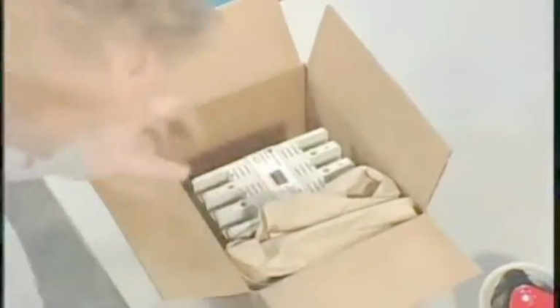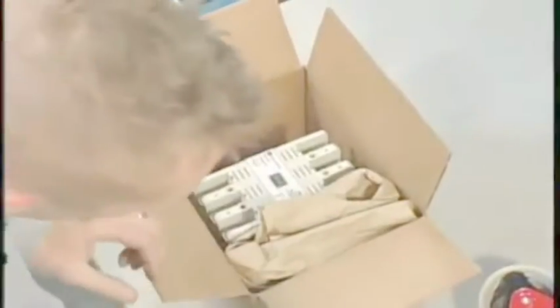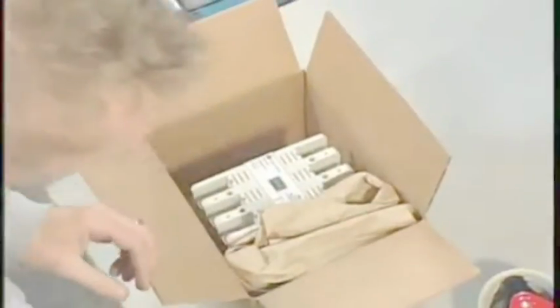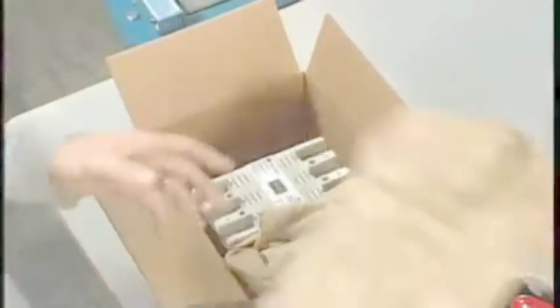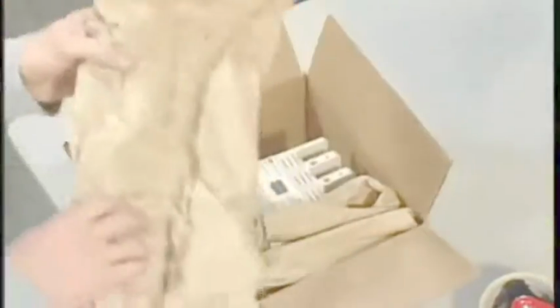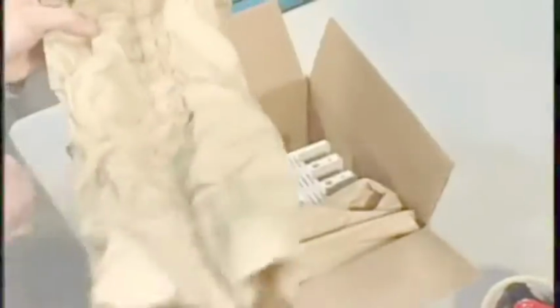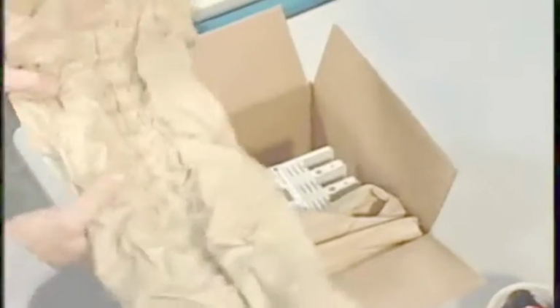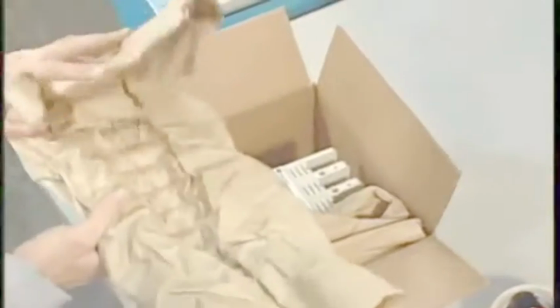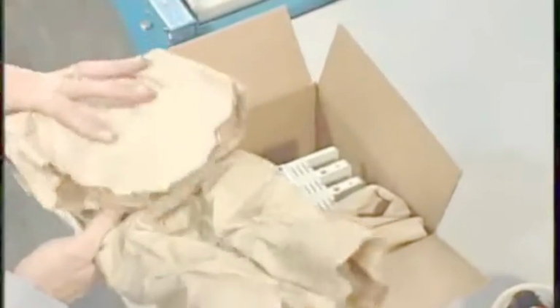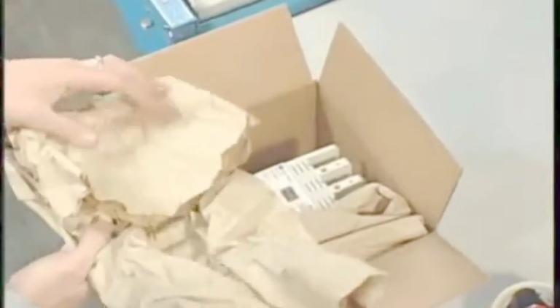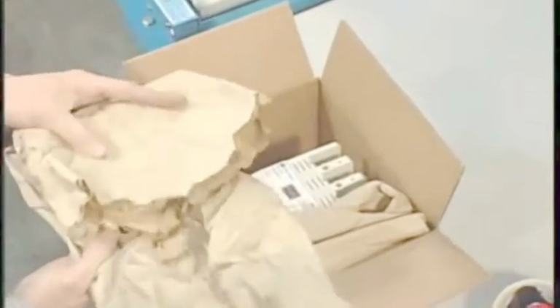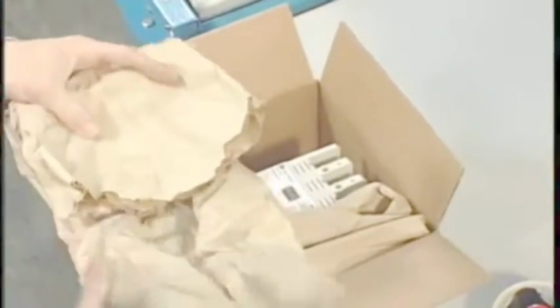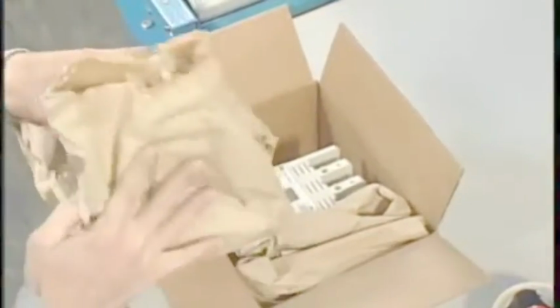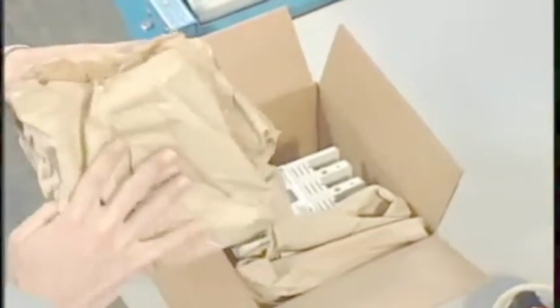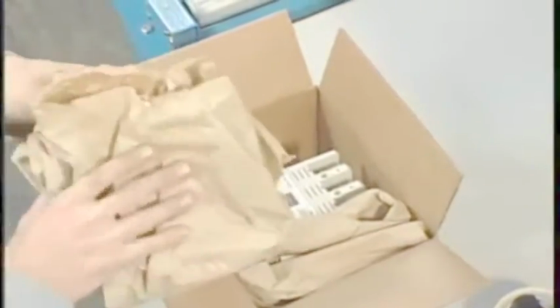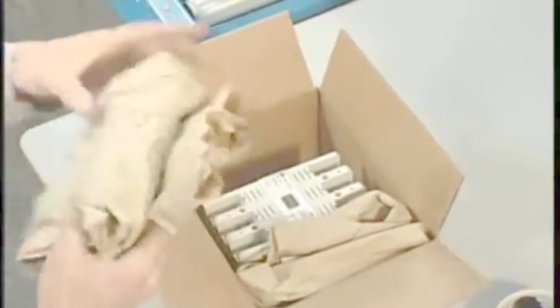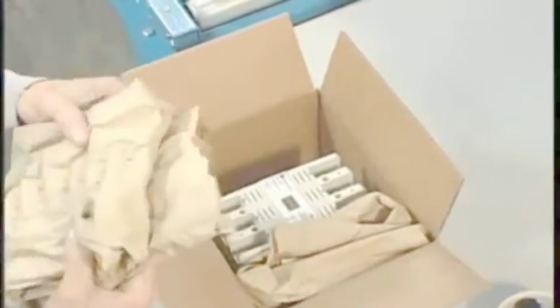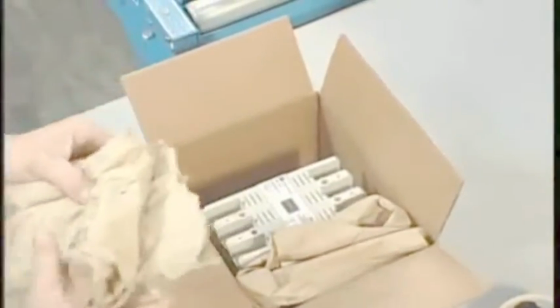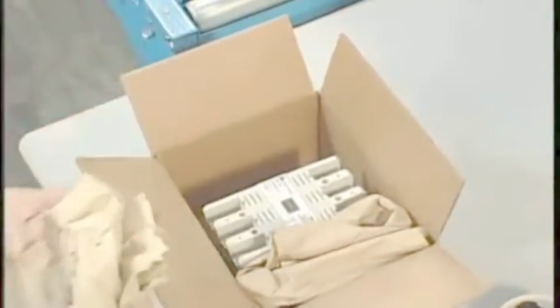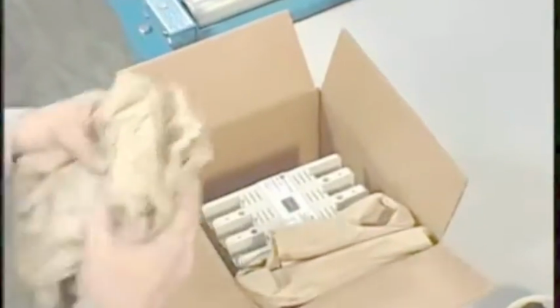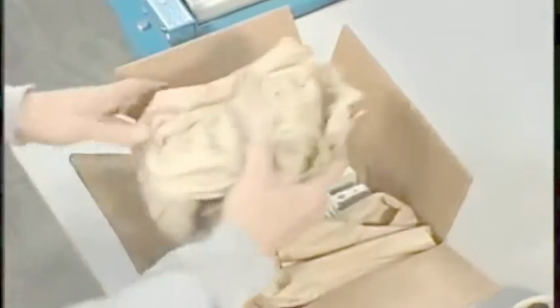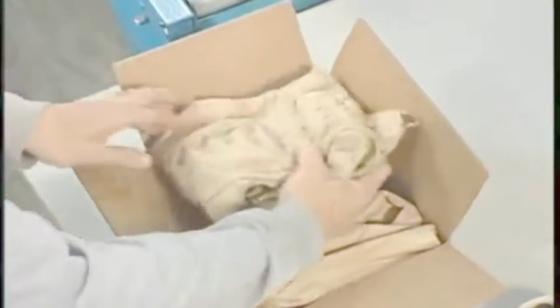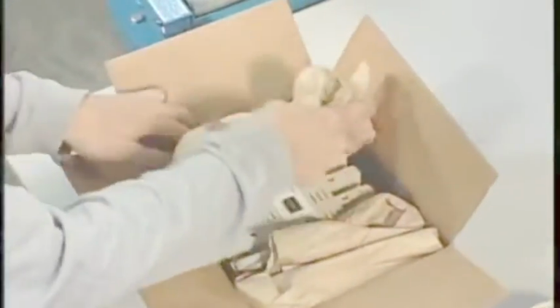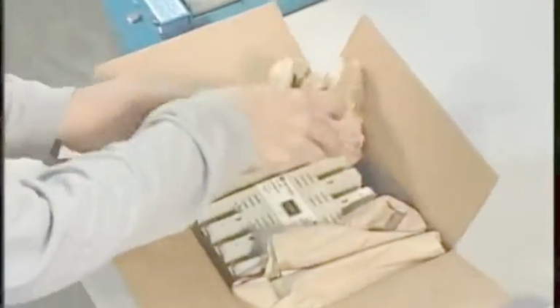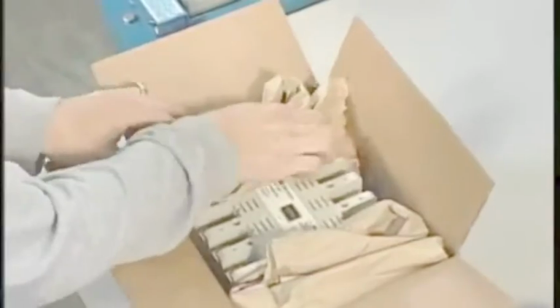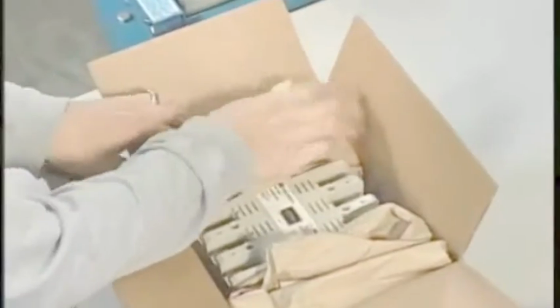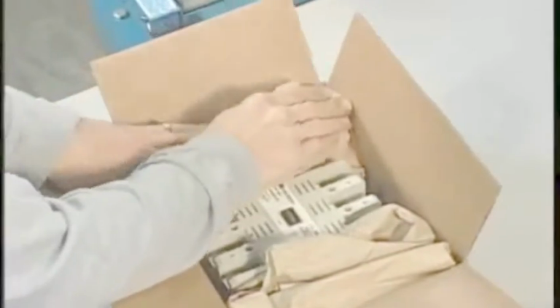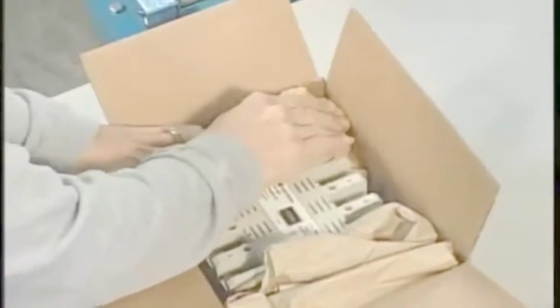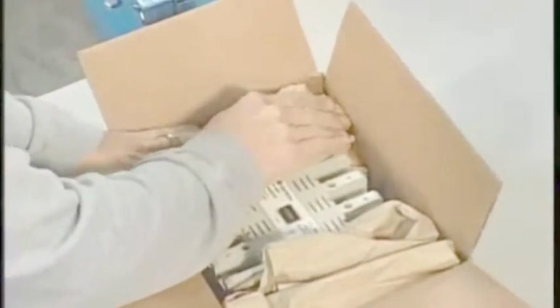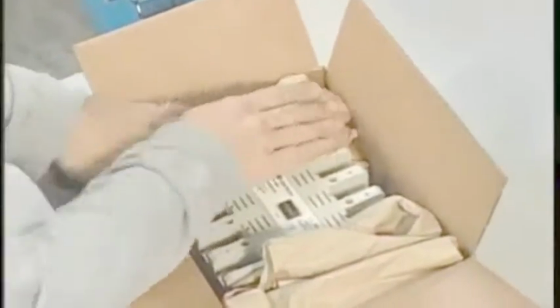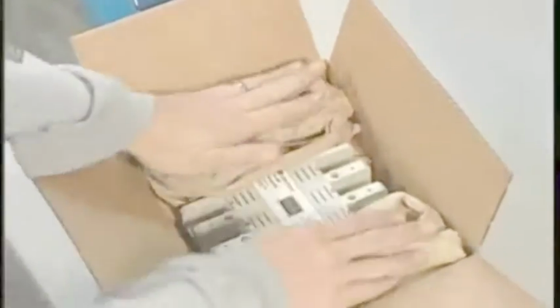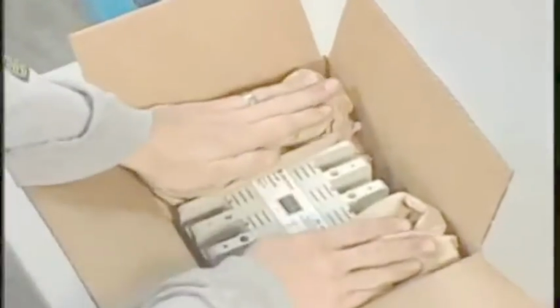If you need to block or brace a product to prevent shifting during shipment, insert a folded pad between the side of the box and the edge of the product.